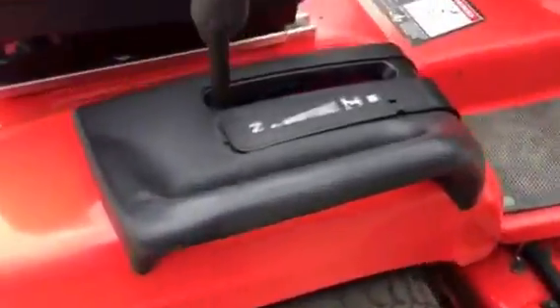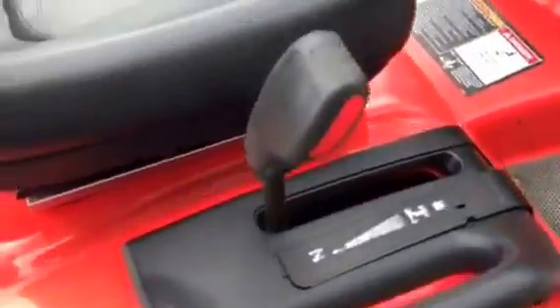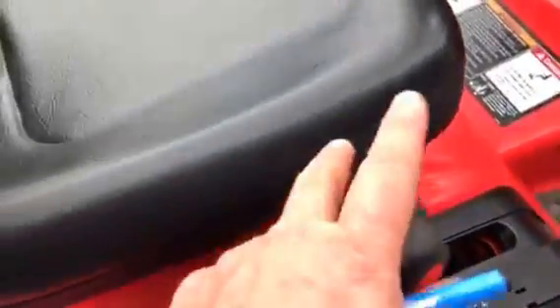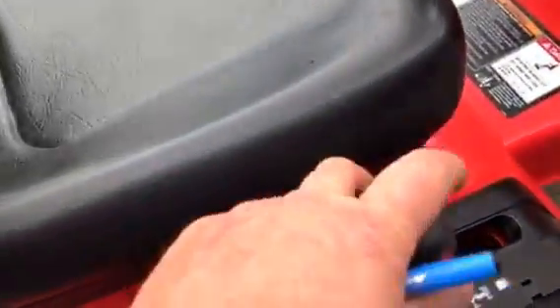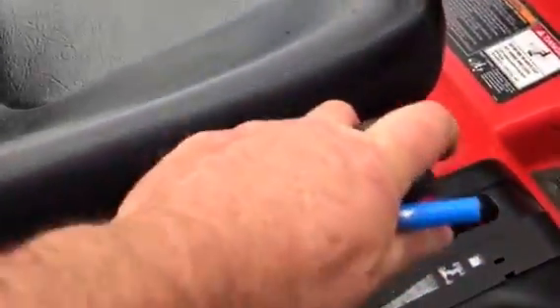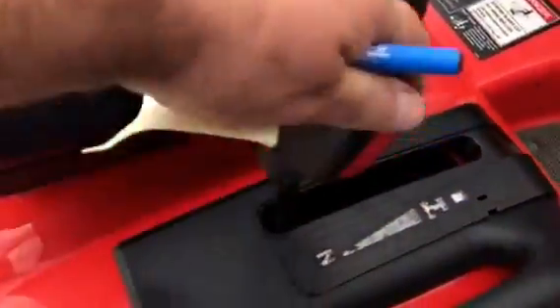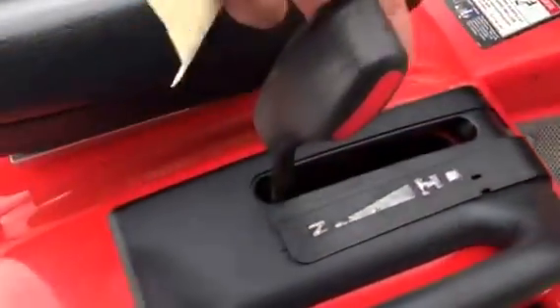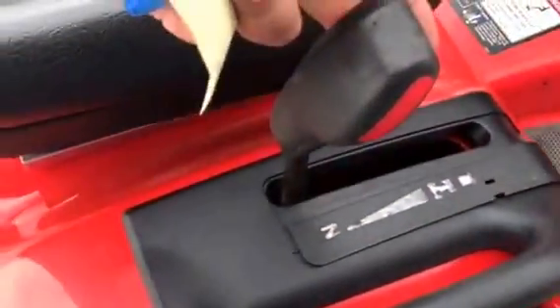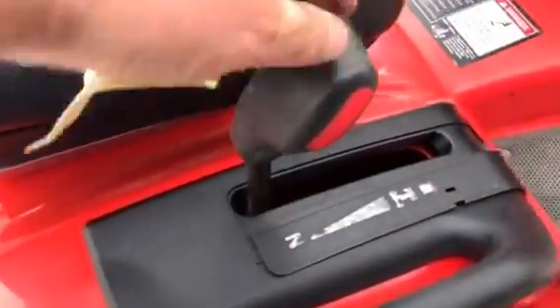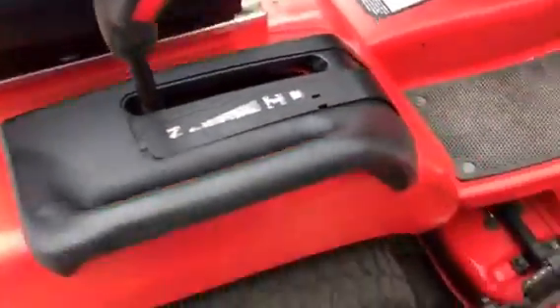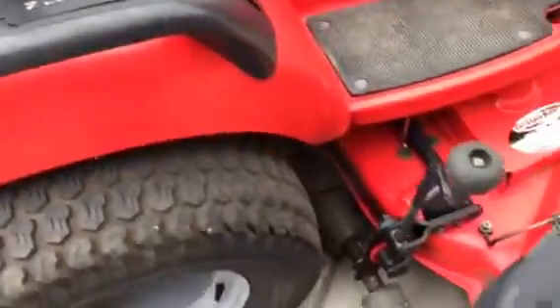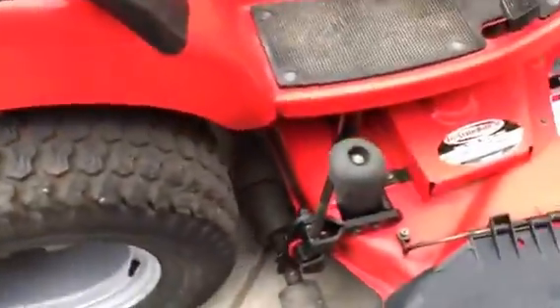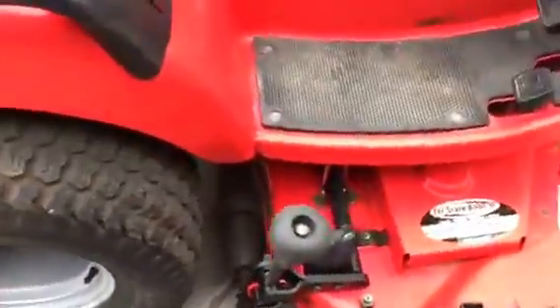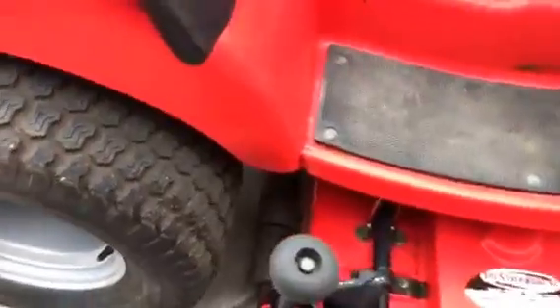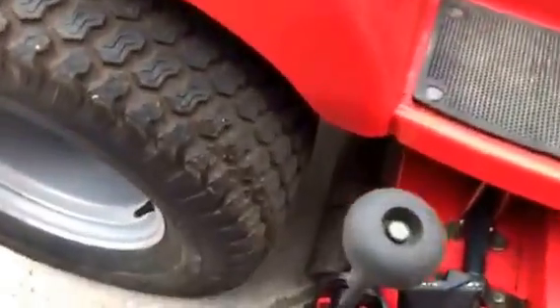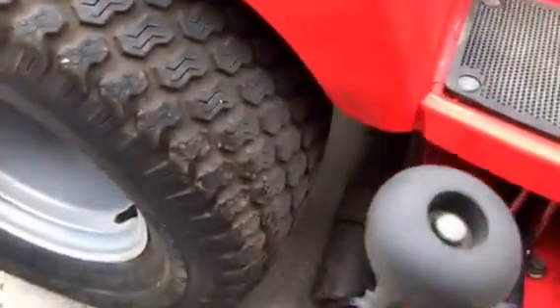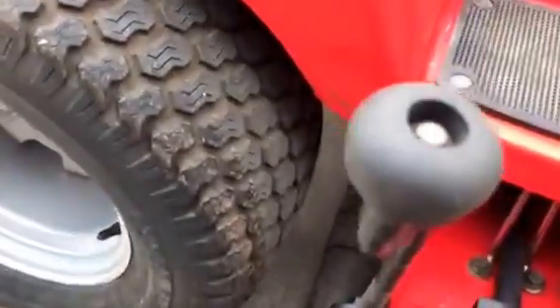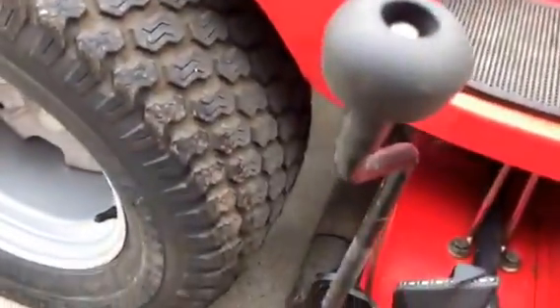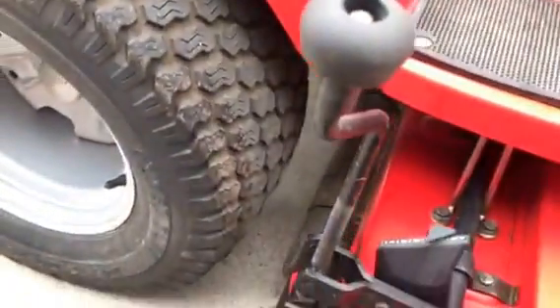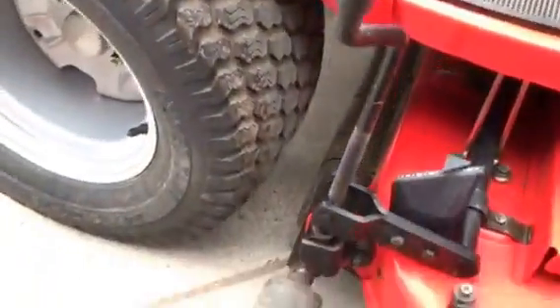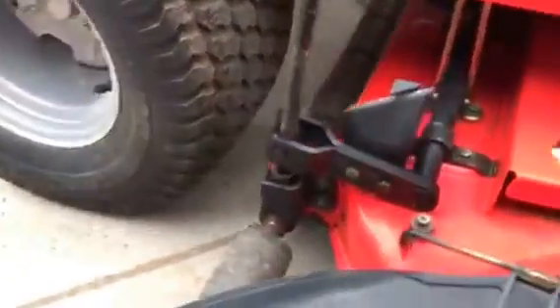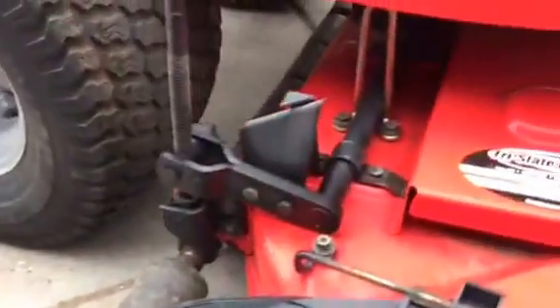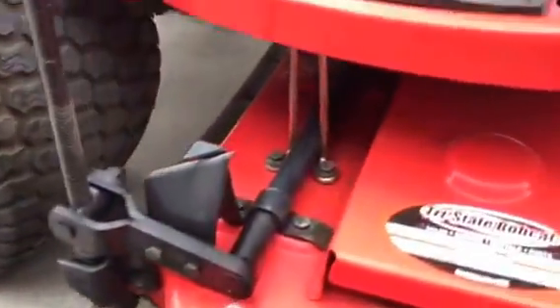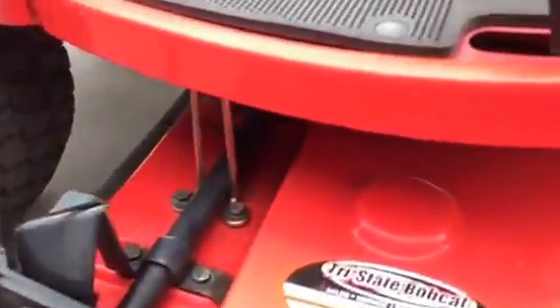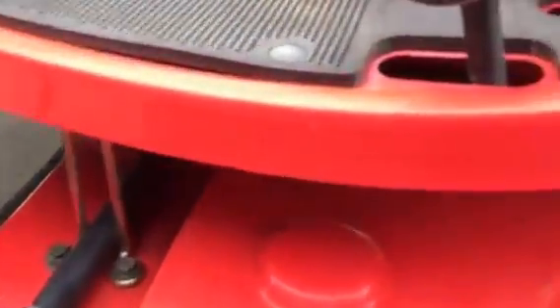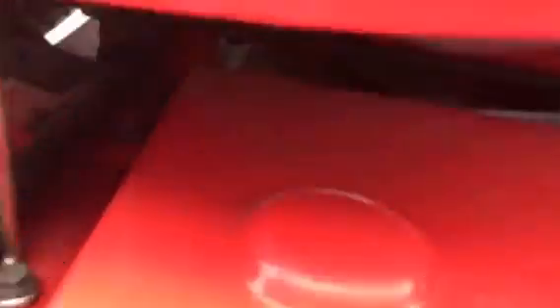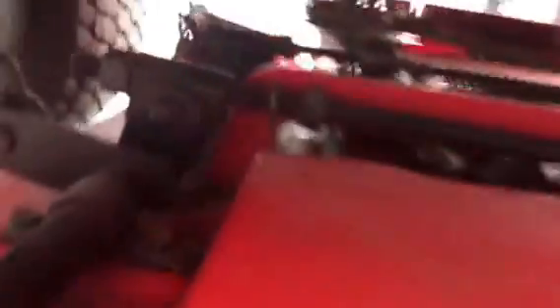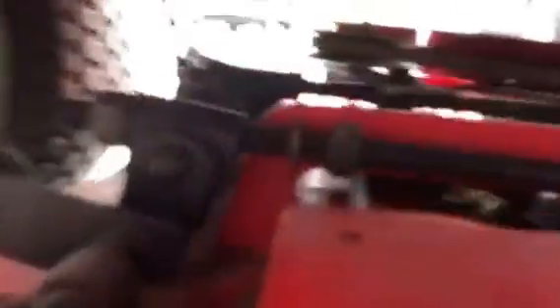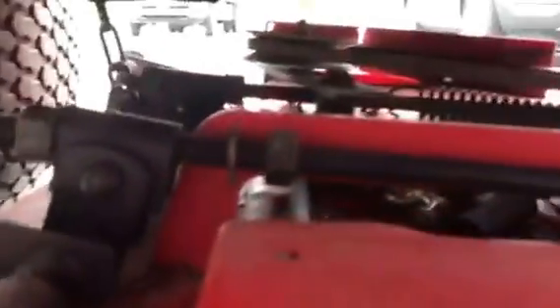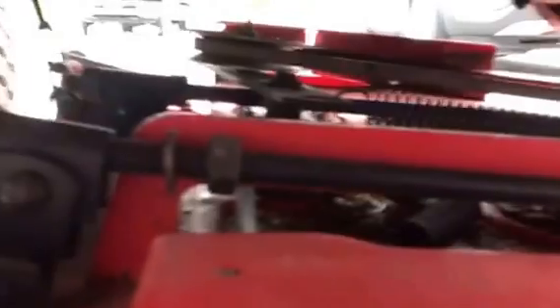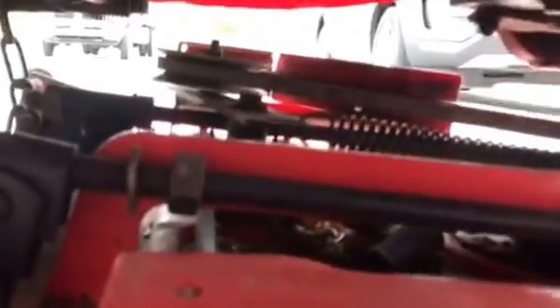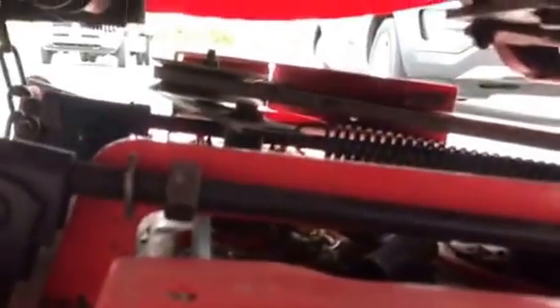This is the cruise control portion of the hydrostatic. The mower deck adjustment. I'll get underneath here and show you the mower deck — that's a belt drive.